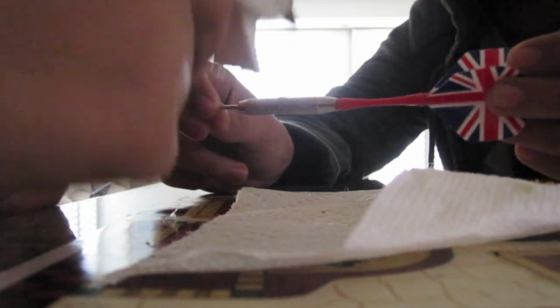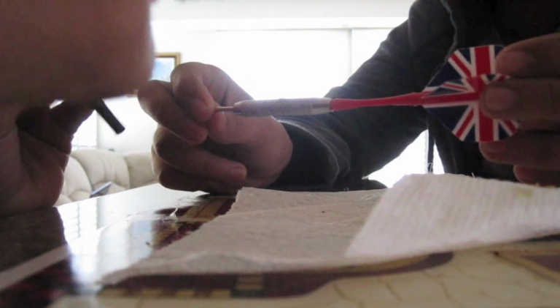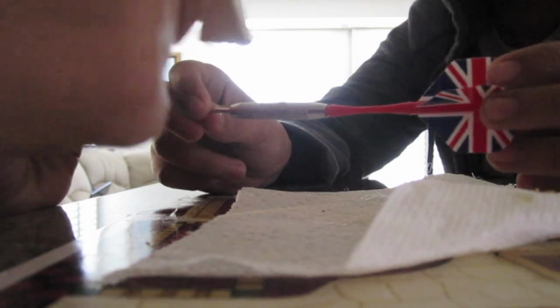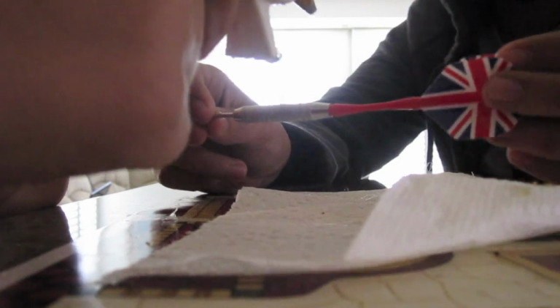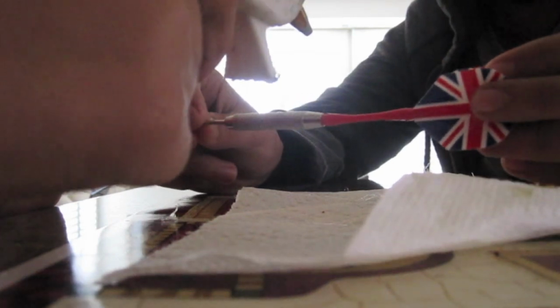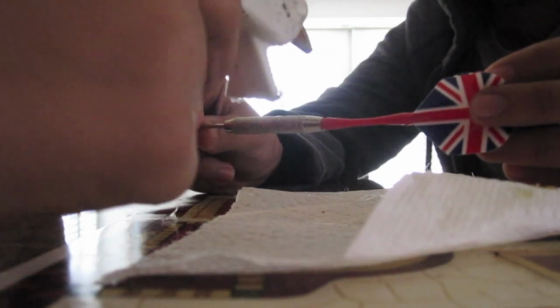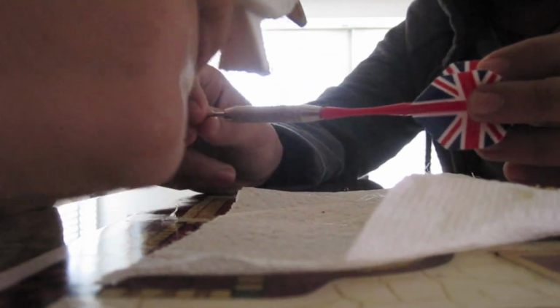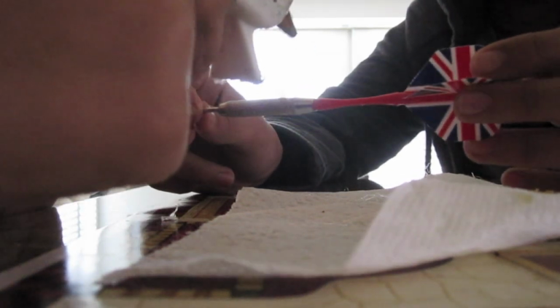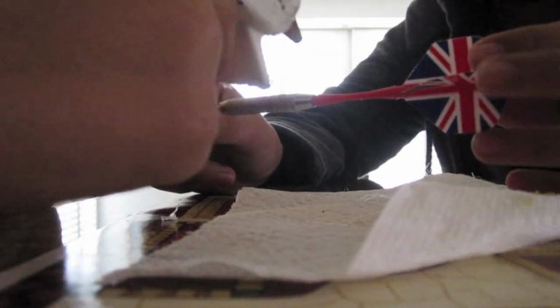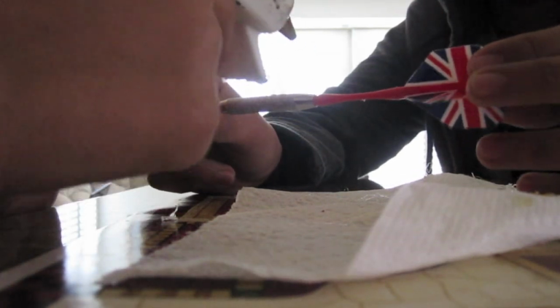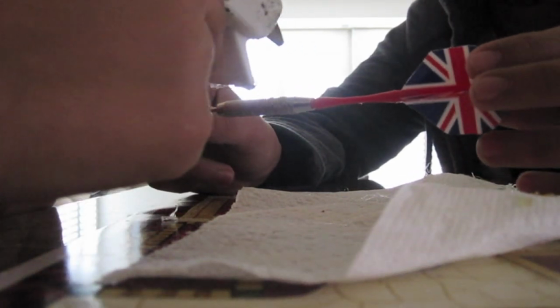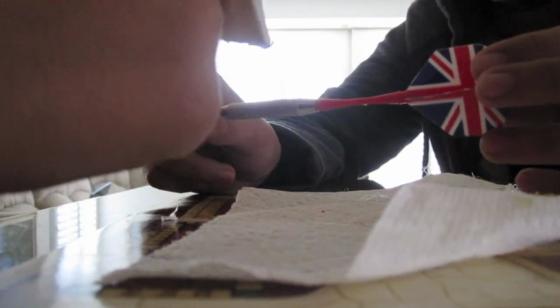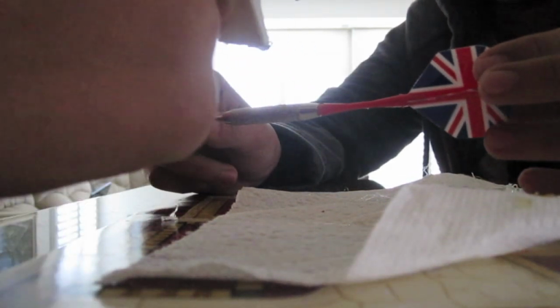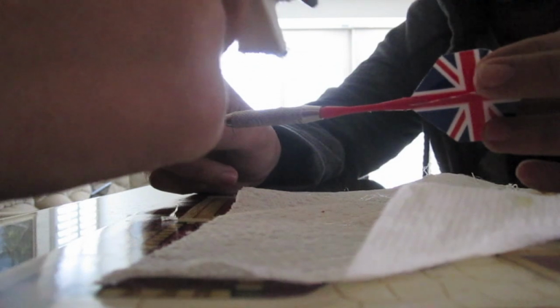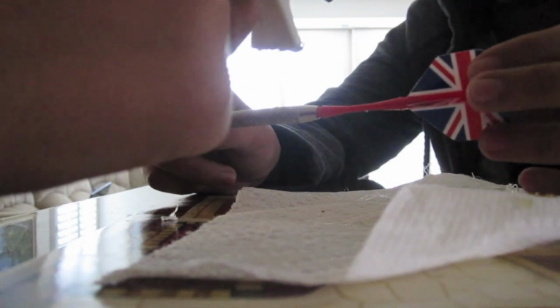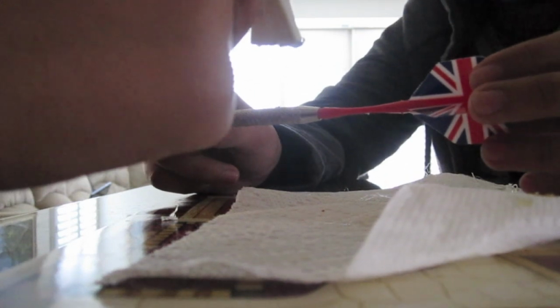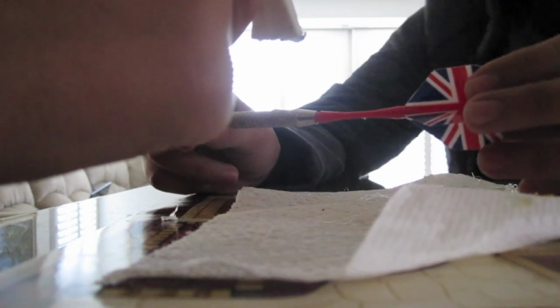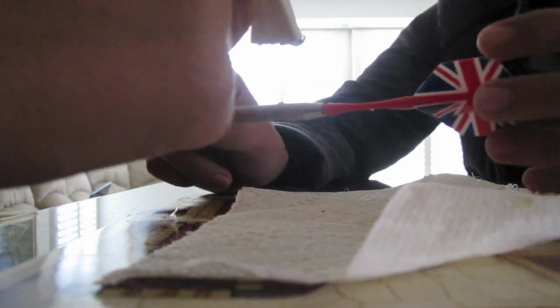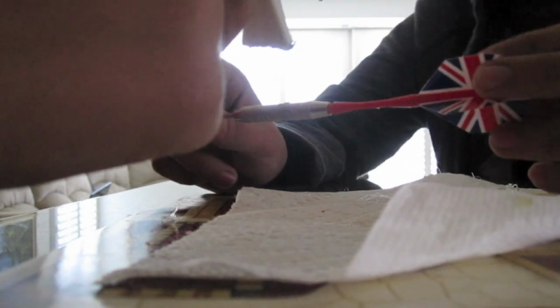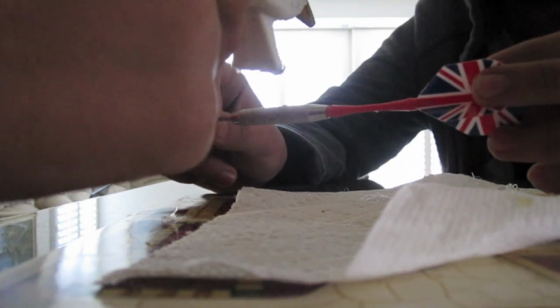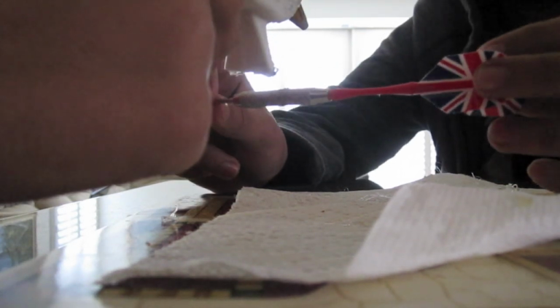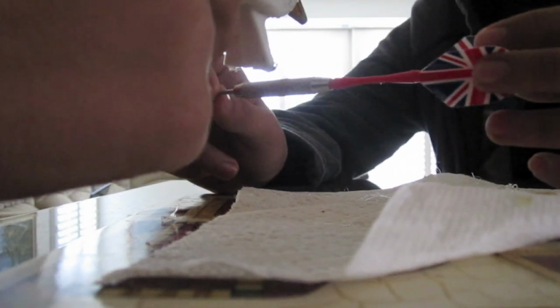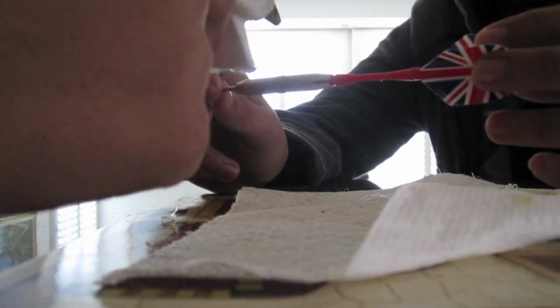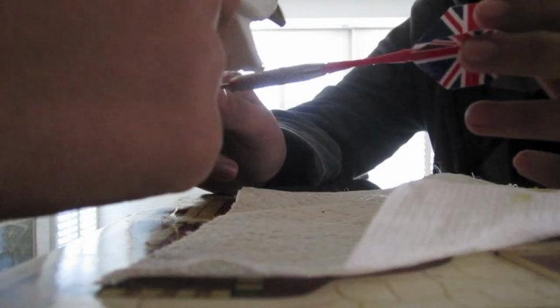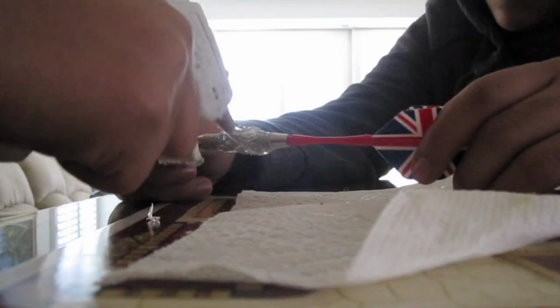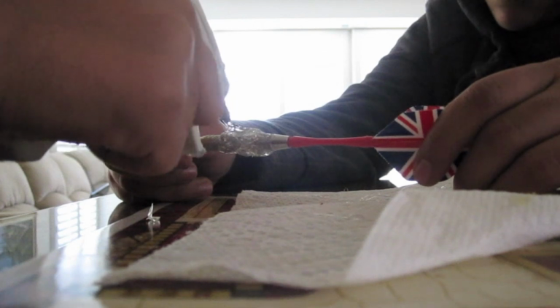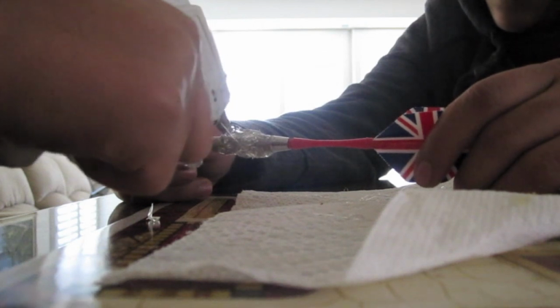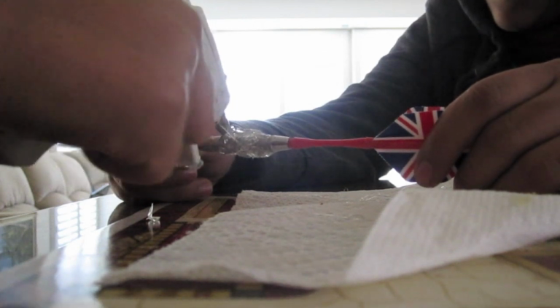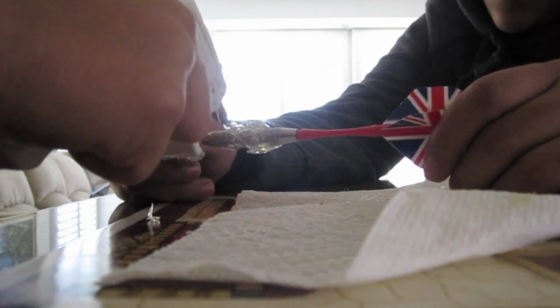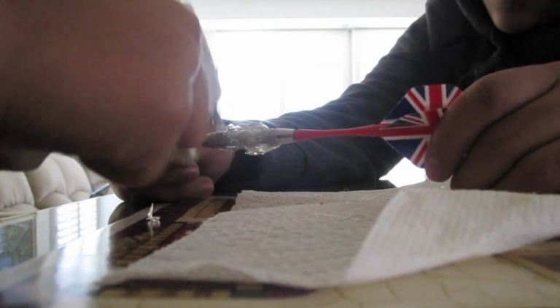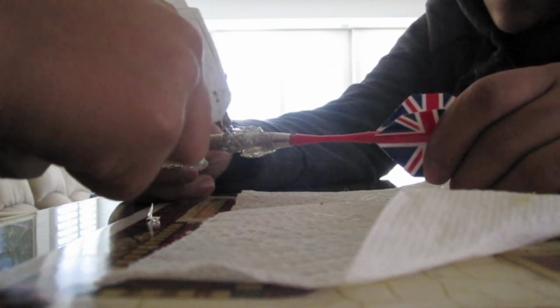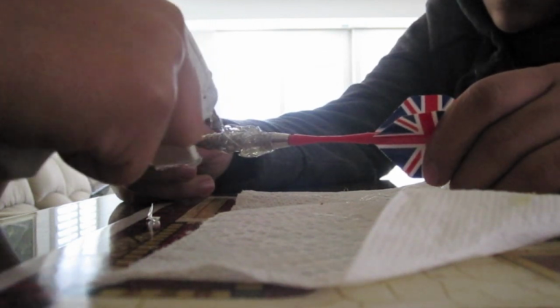To add weight to the darts, we're putting glue on it. Right now we're putting one gram of glue on it. Looks like we're done.